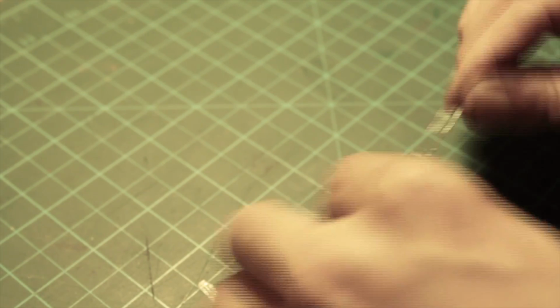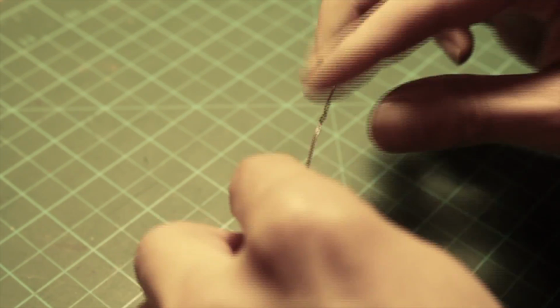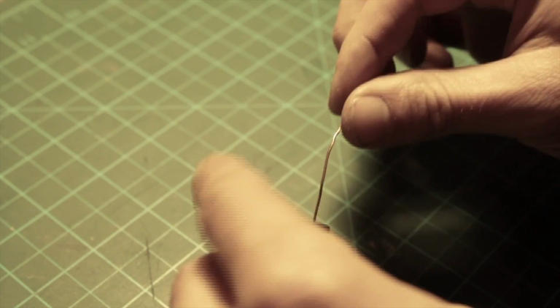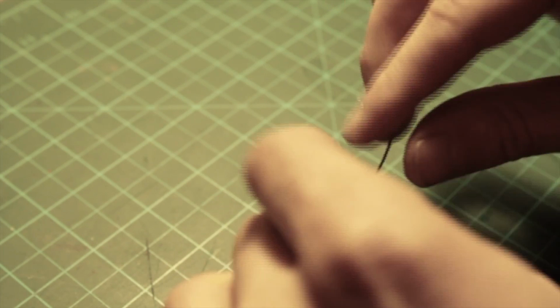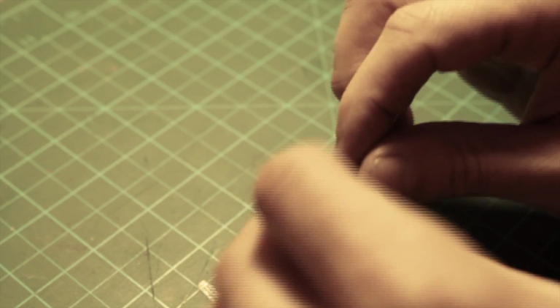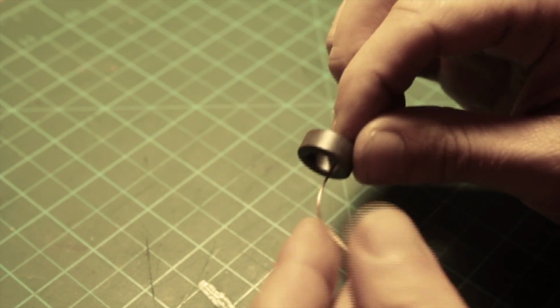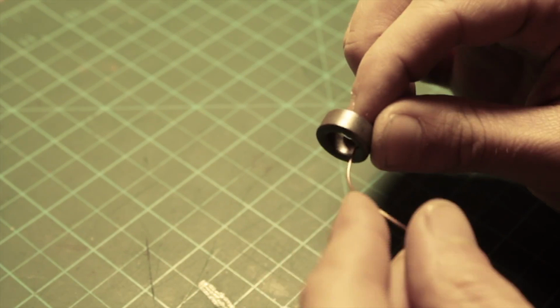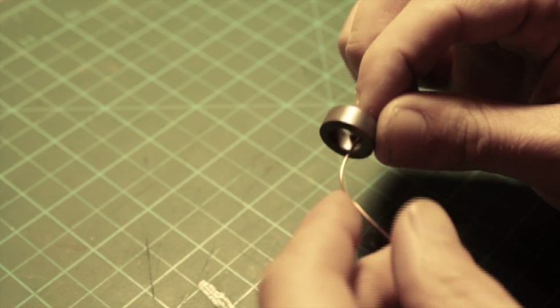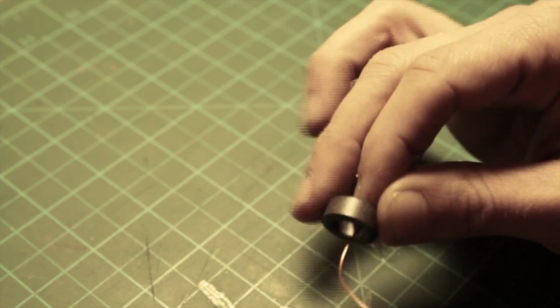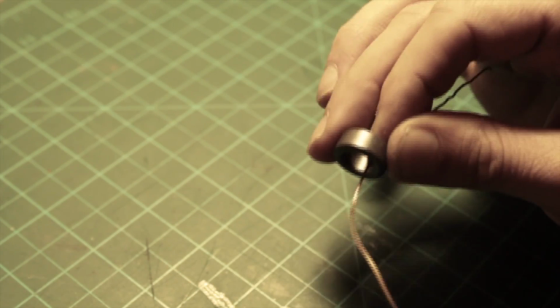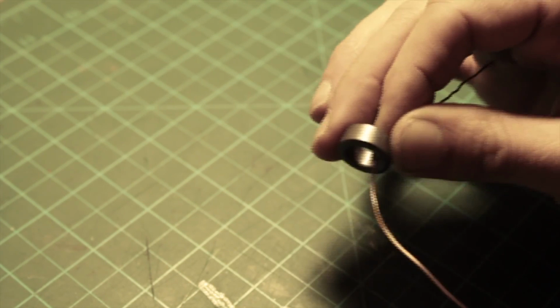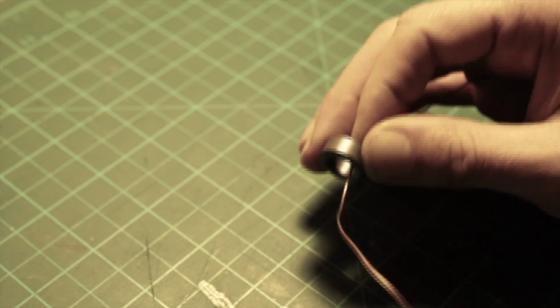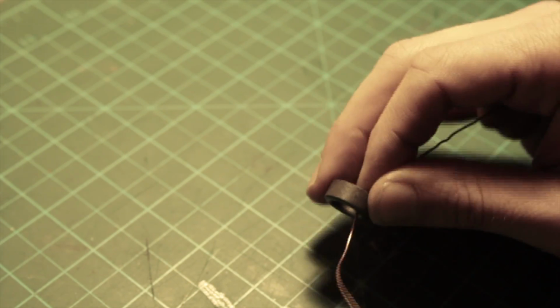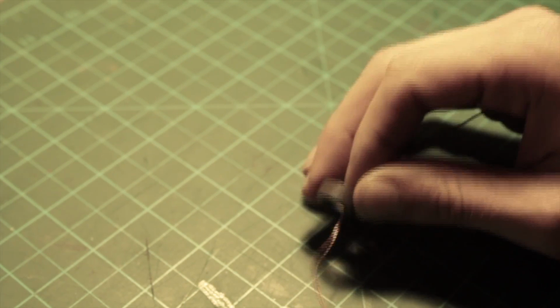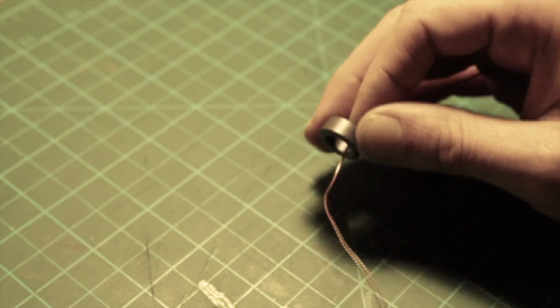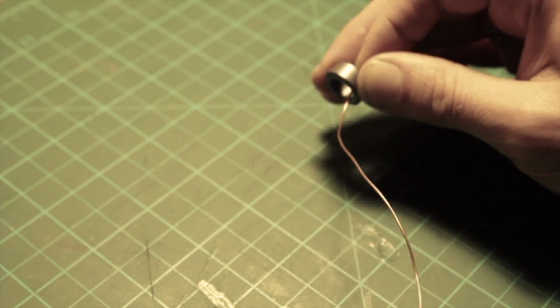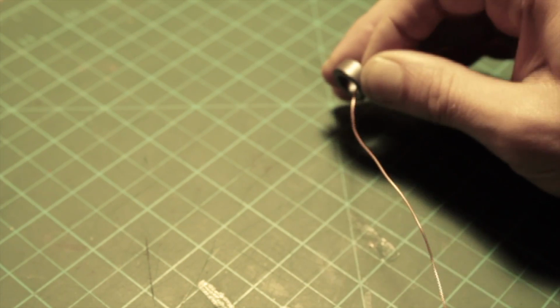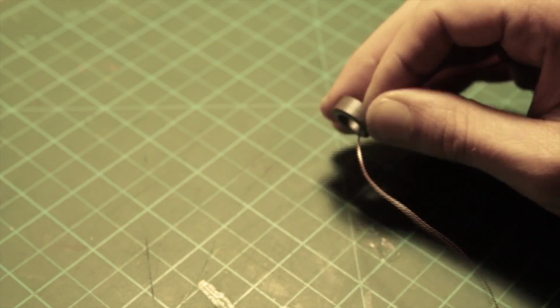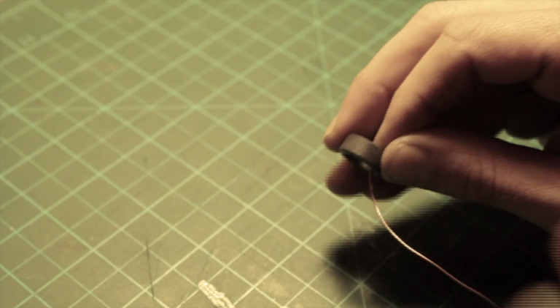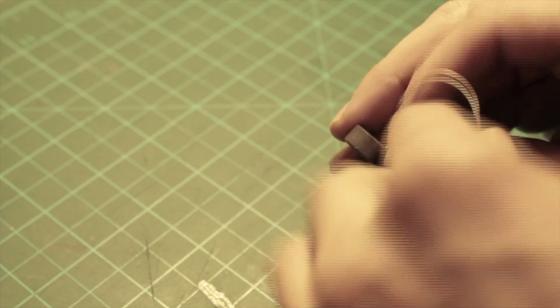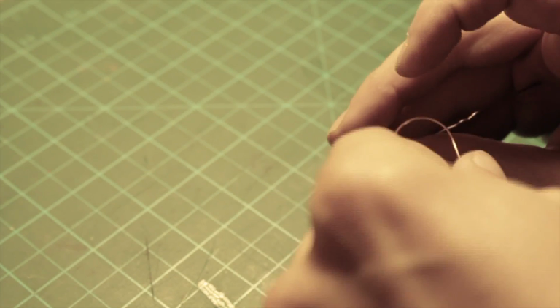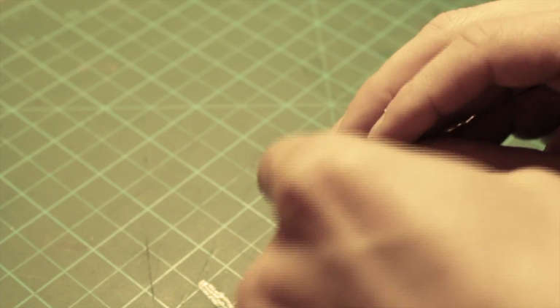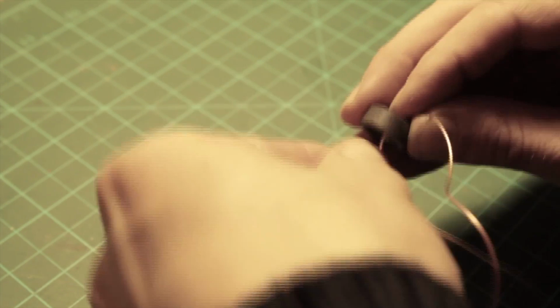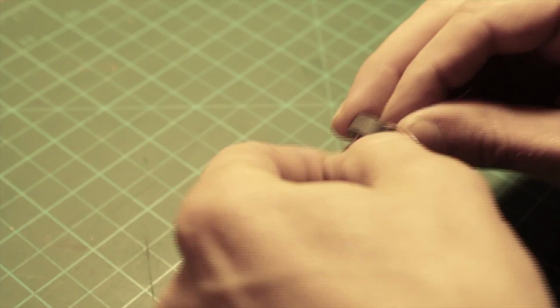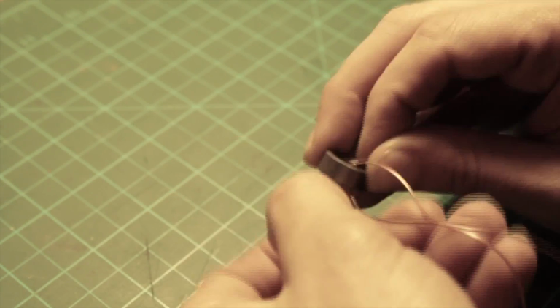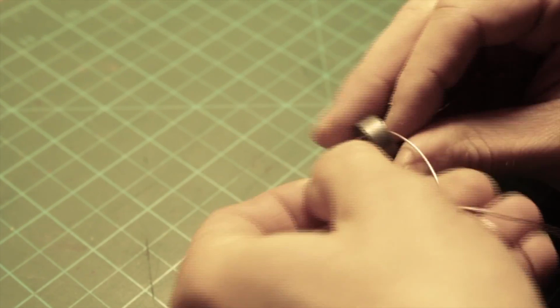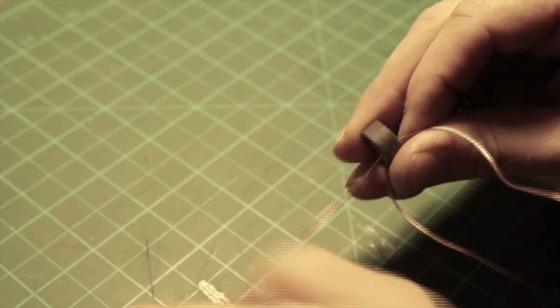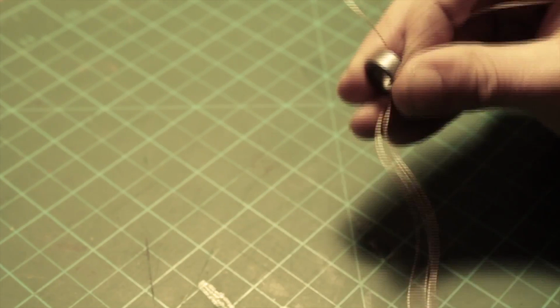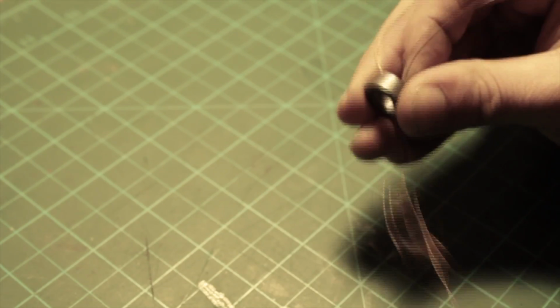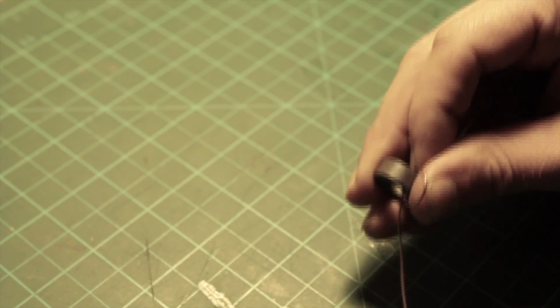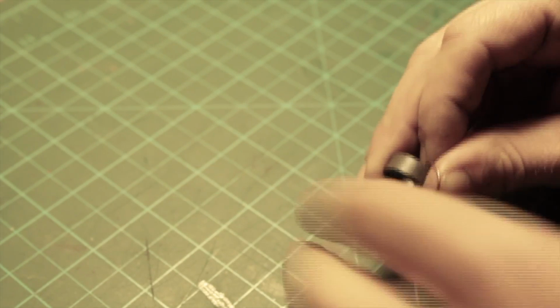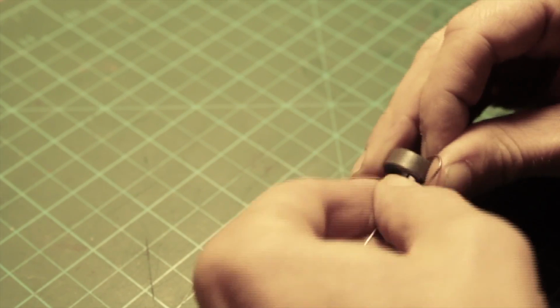First thing you need to do is to wrap the copper wire tightly around the toroid ring. You have to wrap it as tightly as you can and as many times as you can without it overlapping.